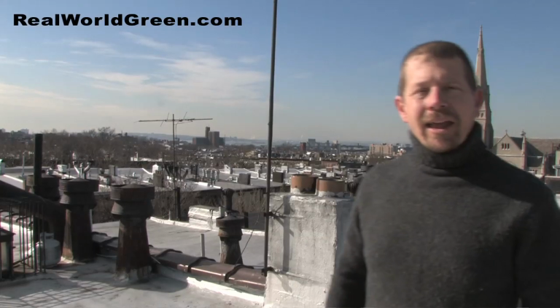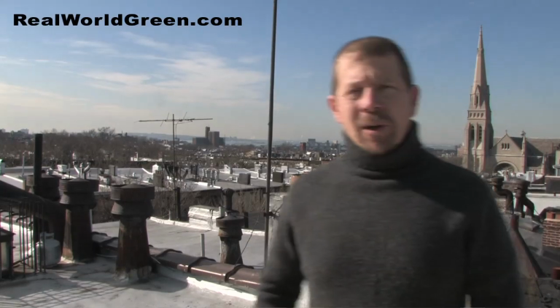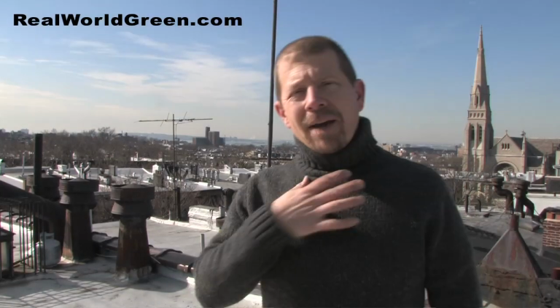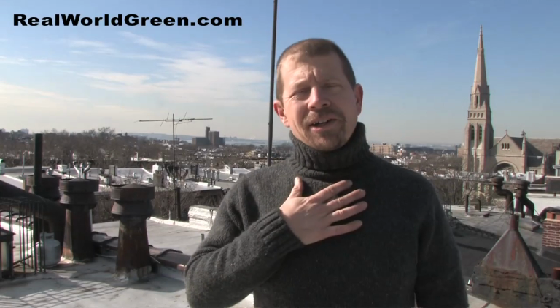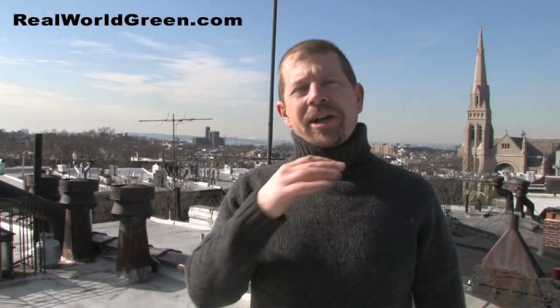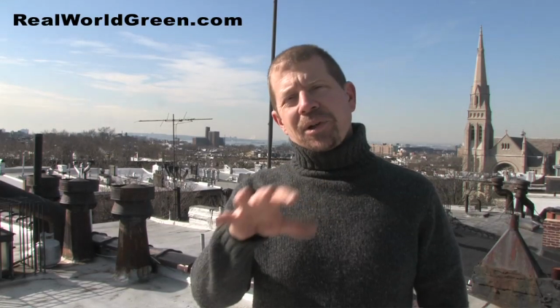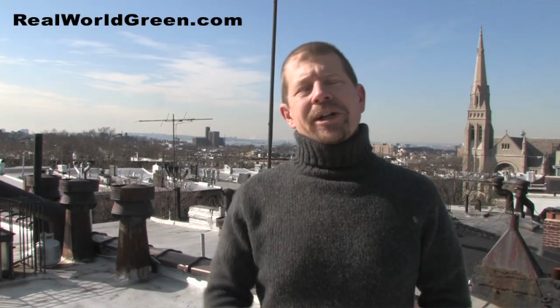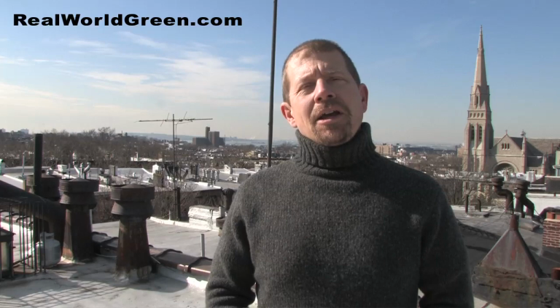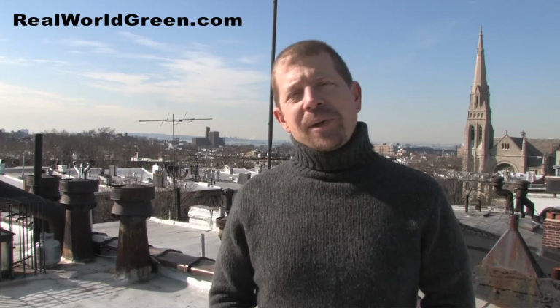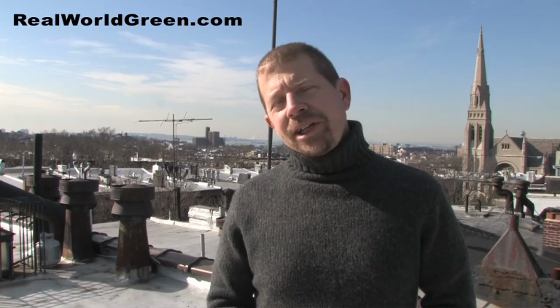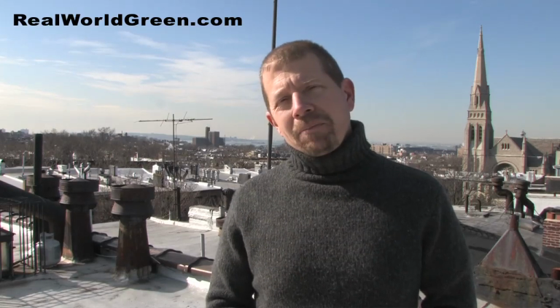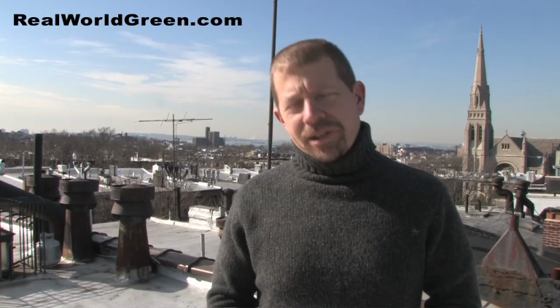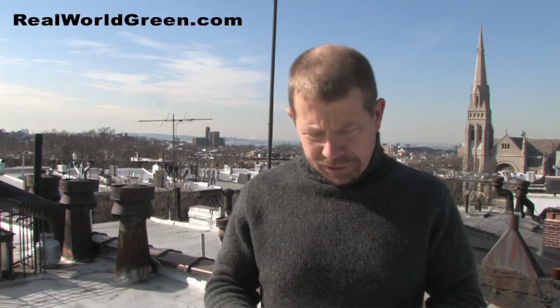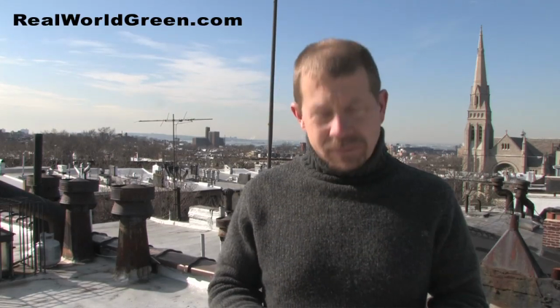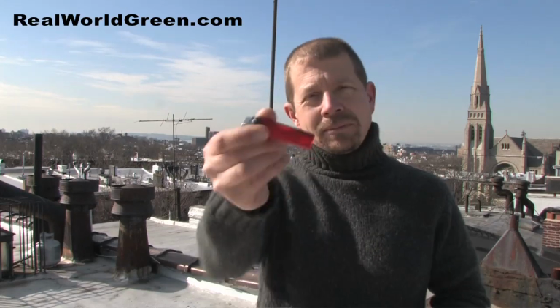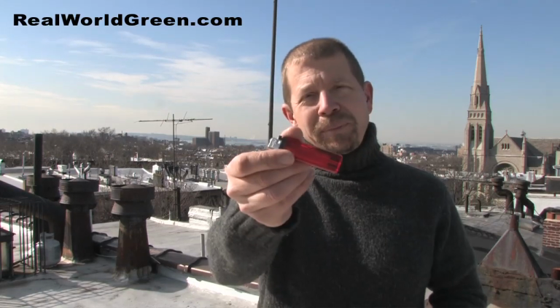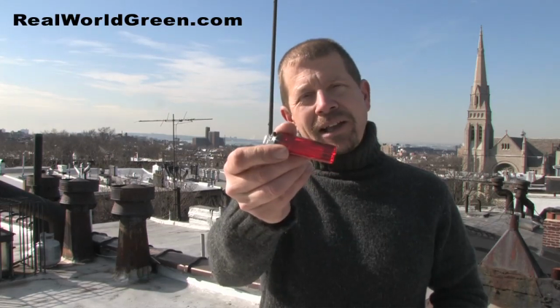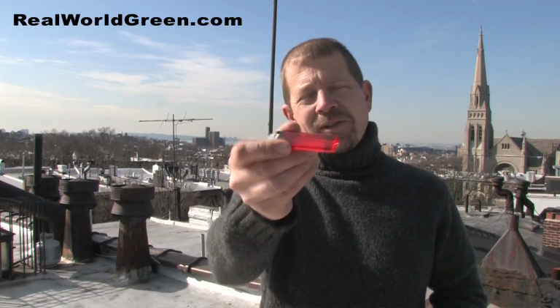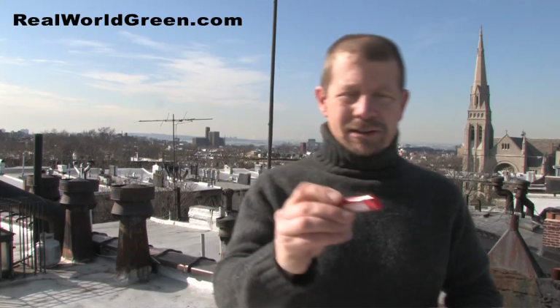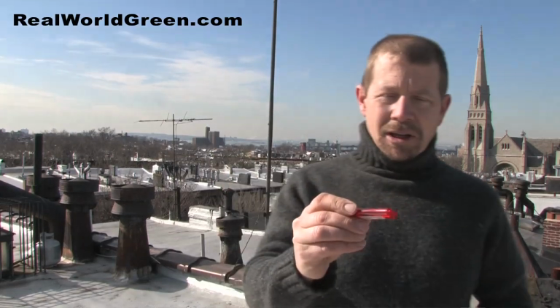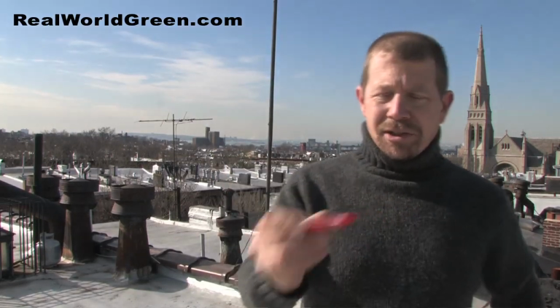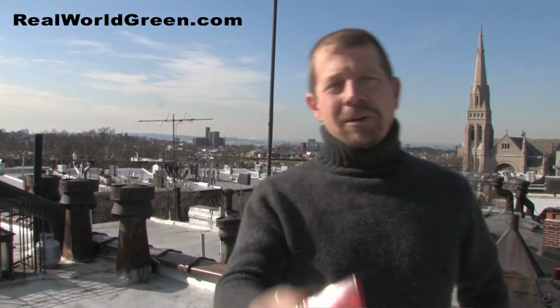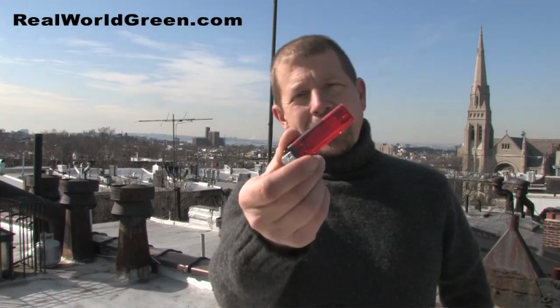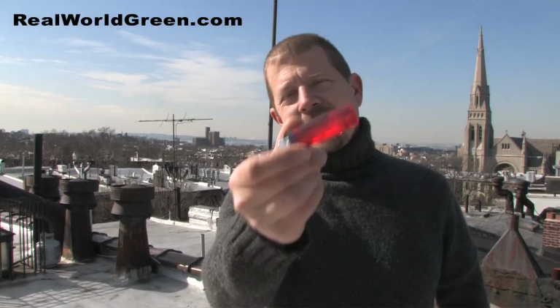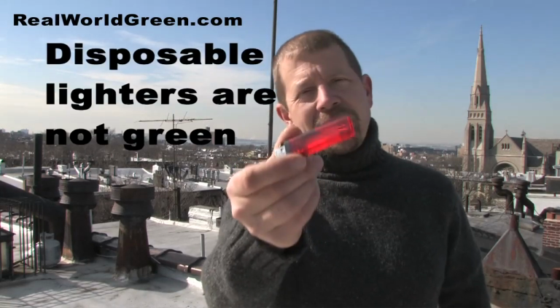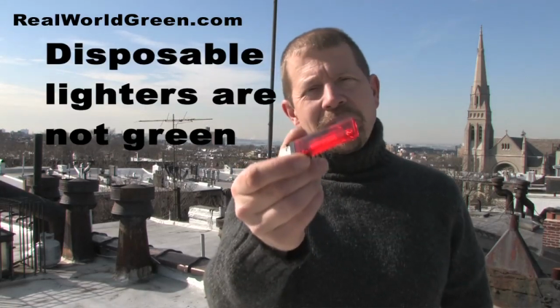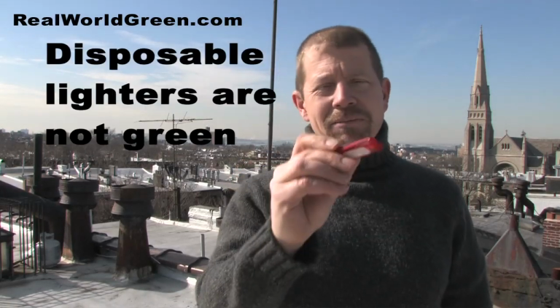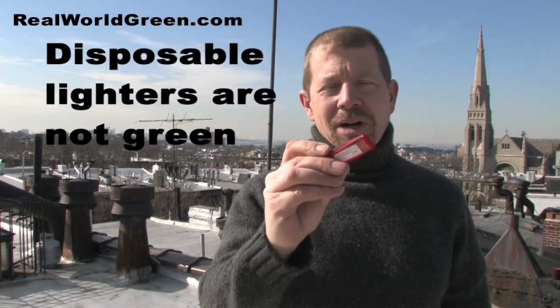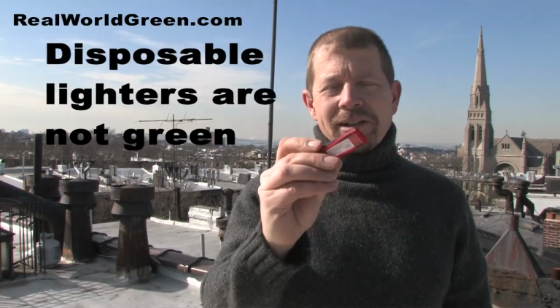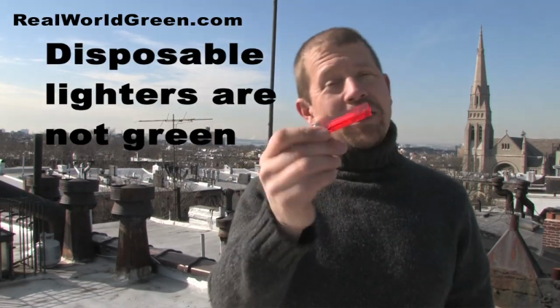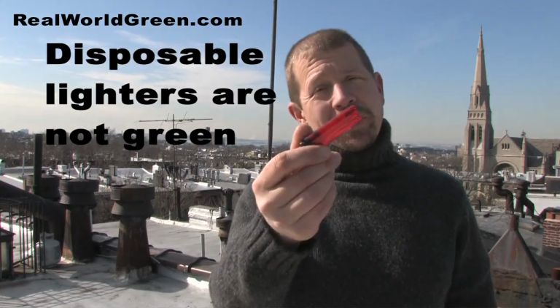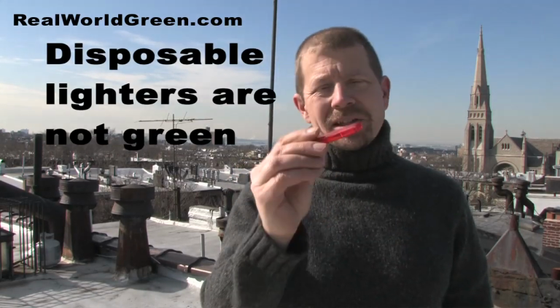Hey everyone, I'm Eric Rochow and this is Real Wood Green. This week's green tip considers butane lighters of all things, but seriously these things aren't really very green, so I'm here to tell you about alternatives.